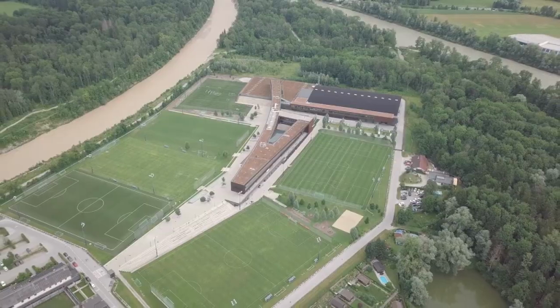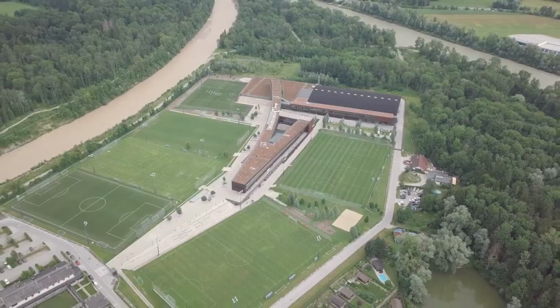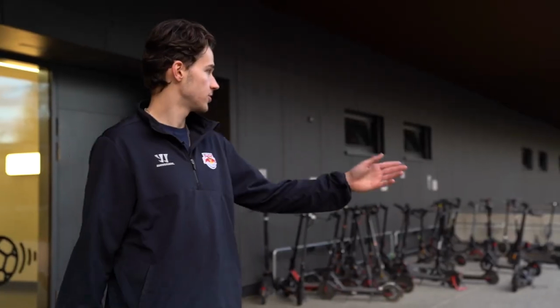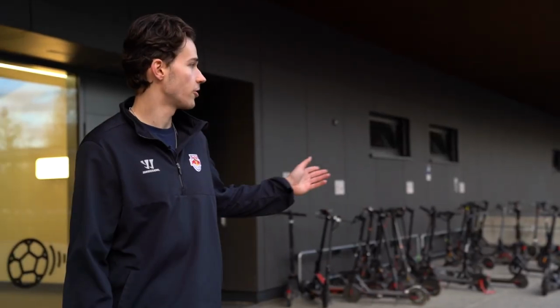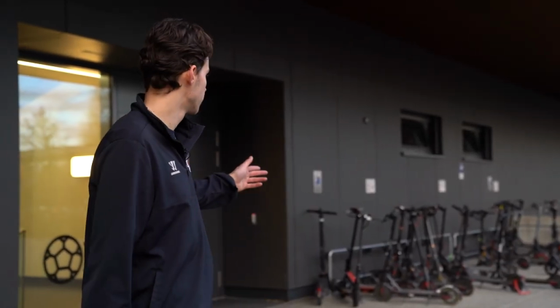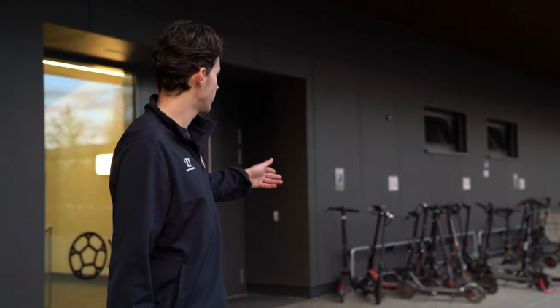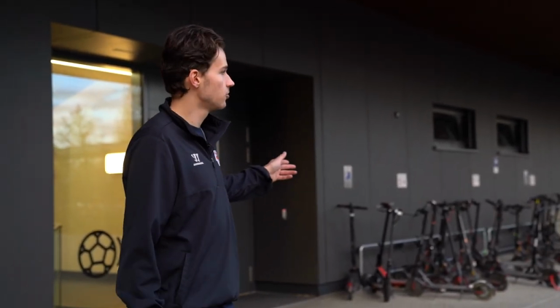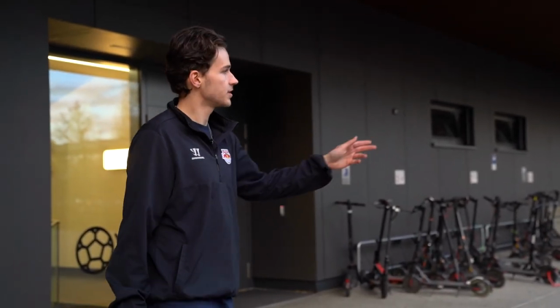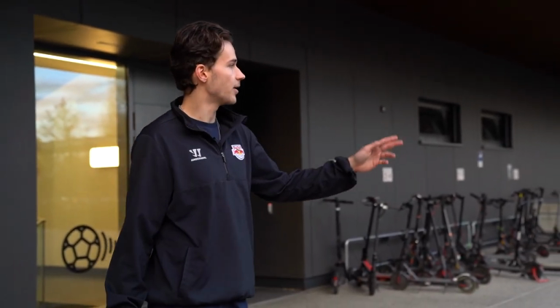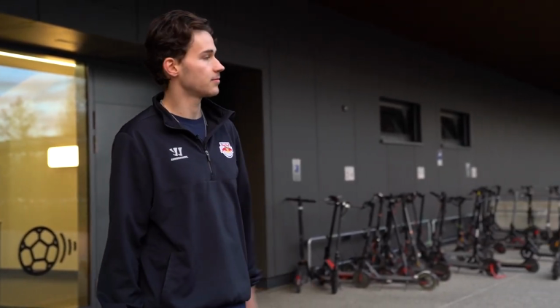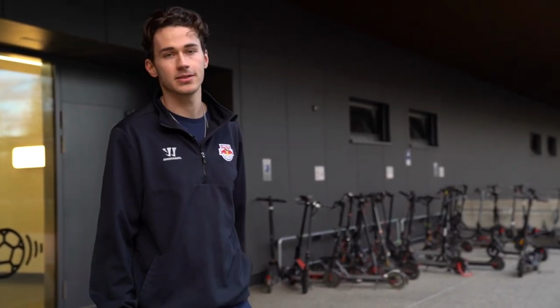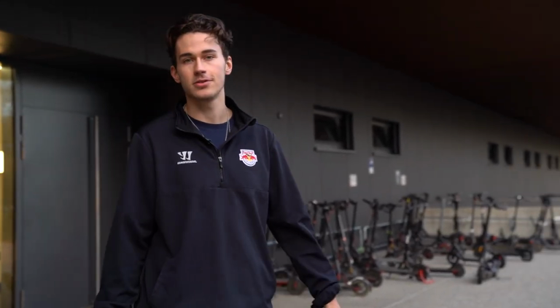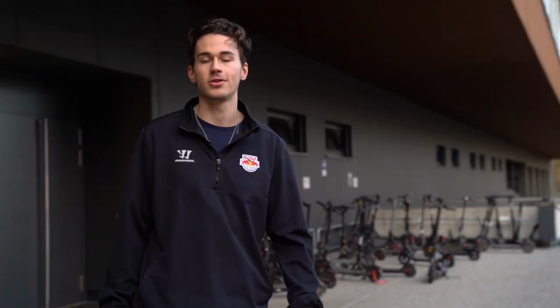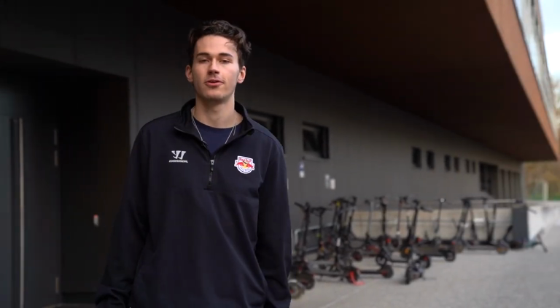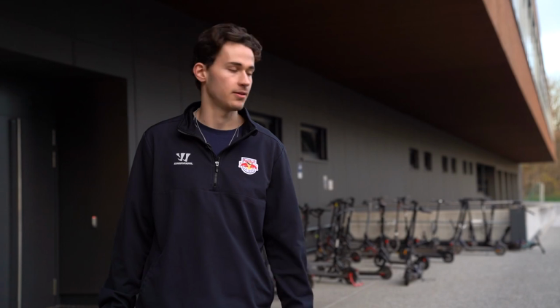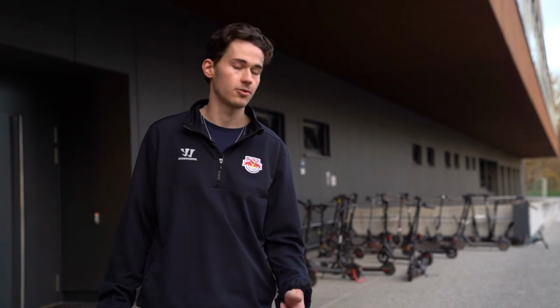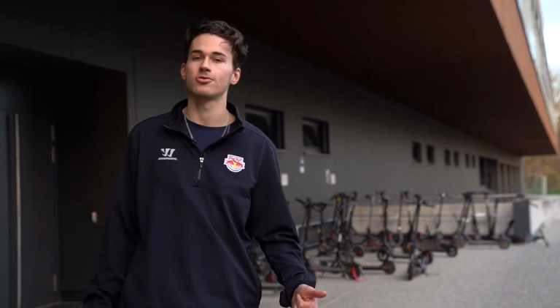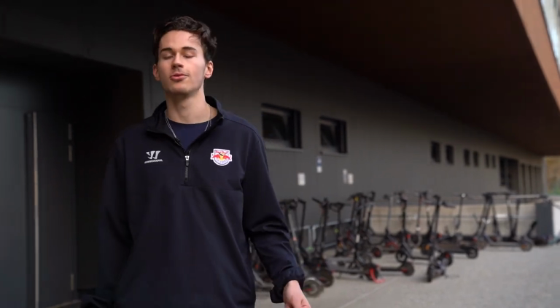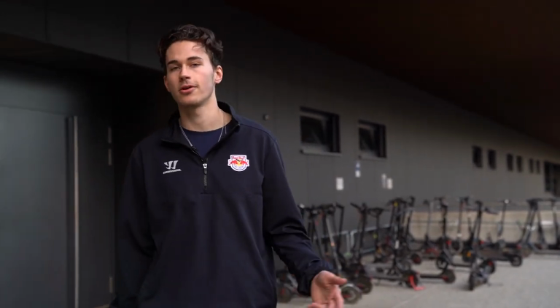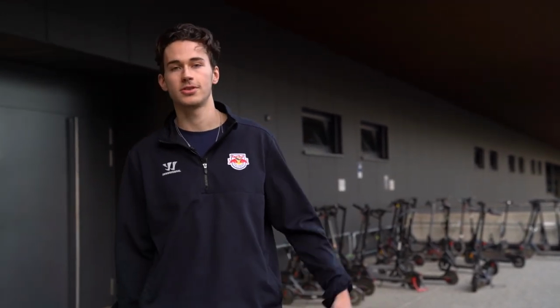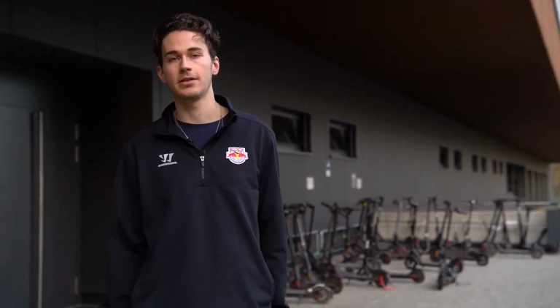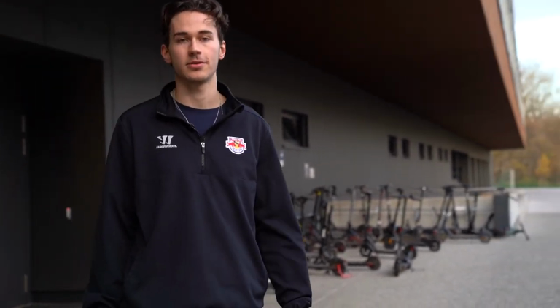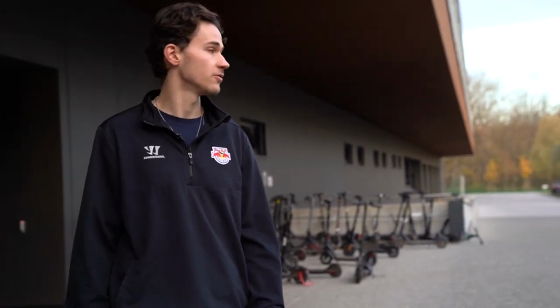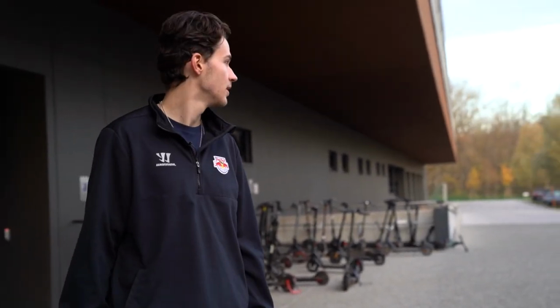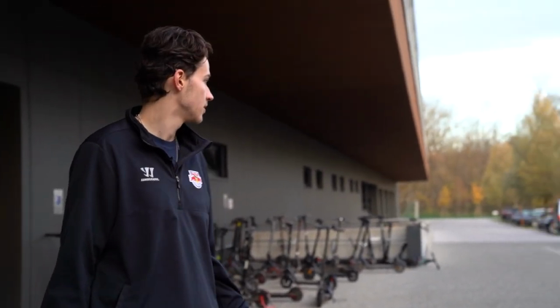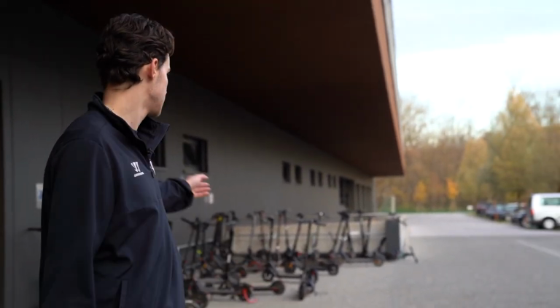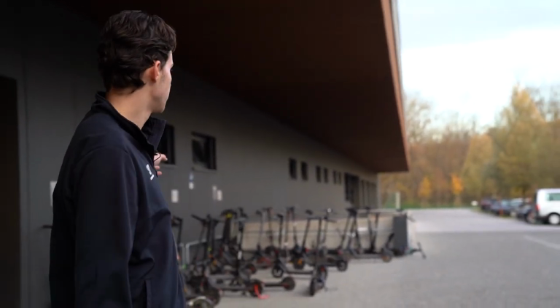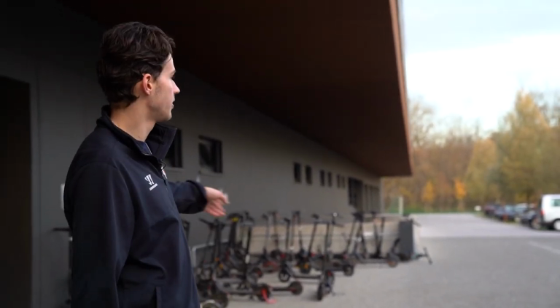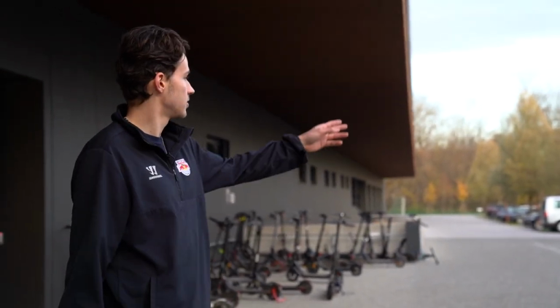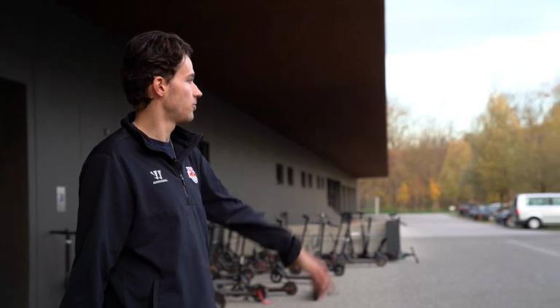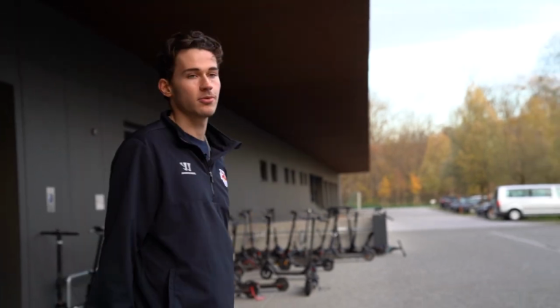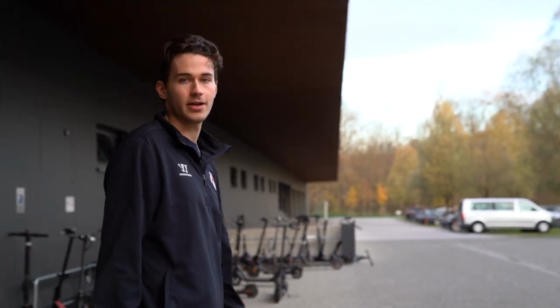This is the storage room for the scooters and the bikes. The kids use them for going to school or going to the city. Lazy people here and the sport people over there.